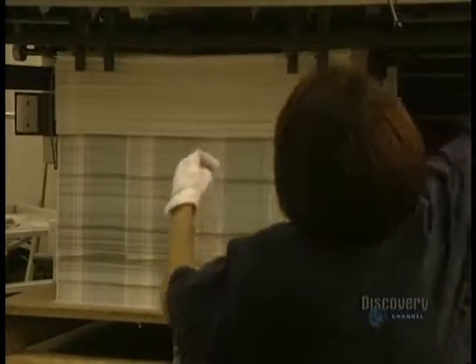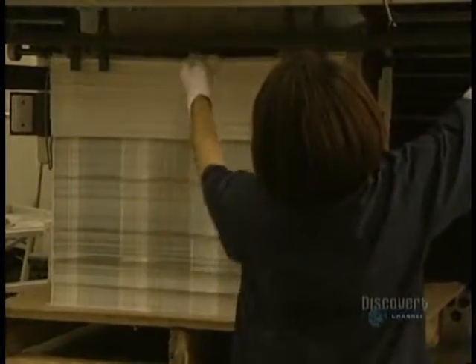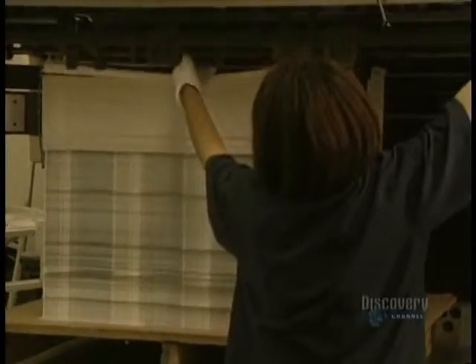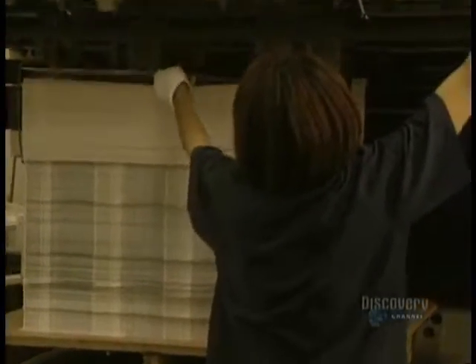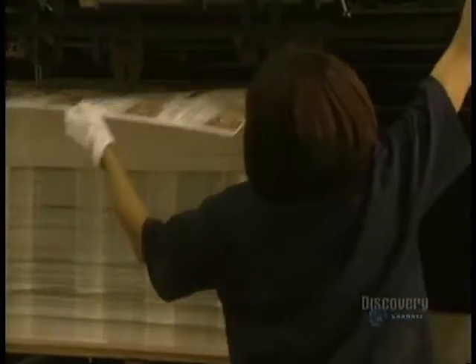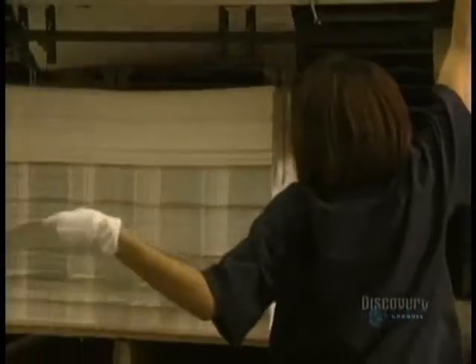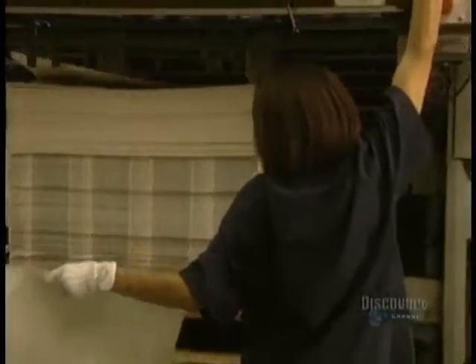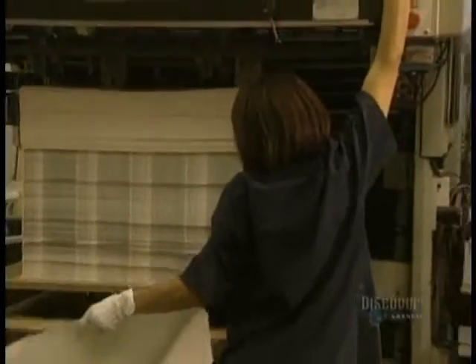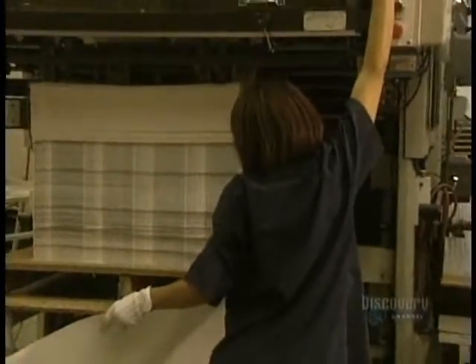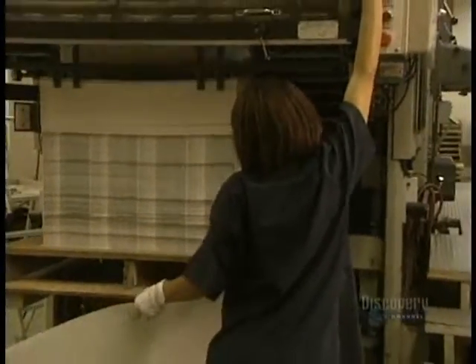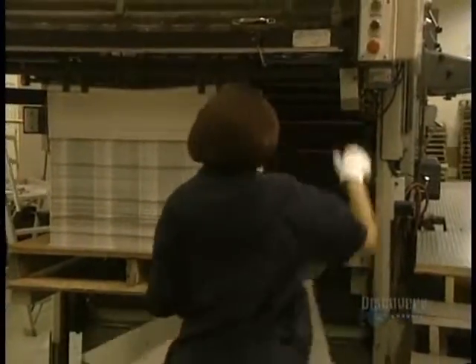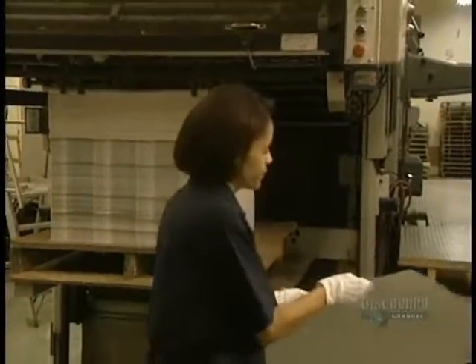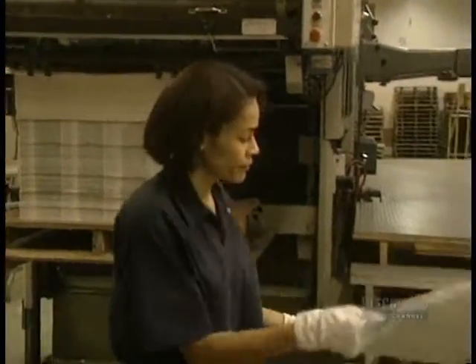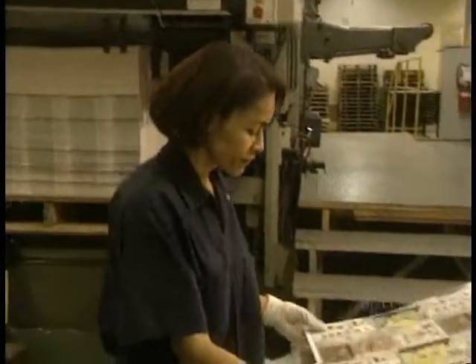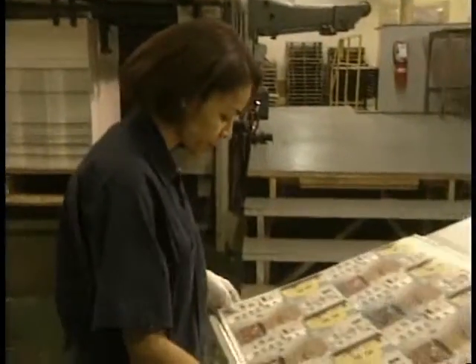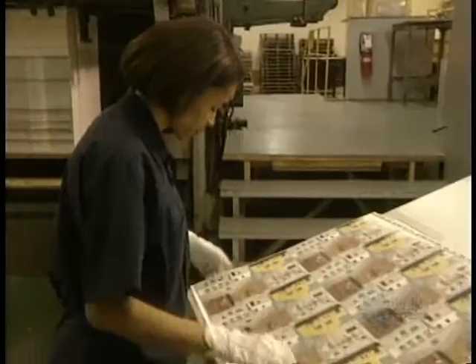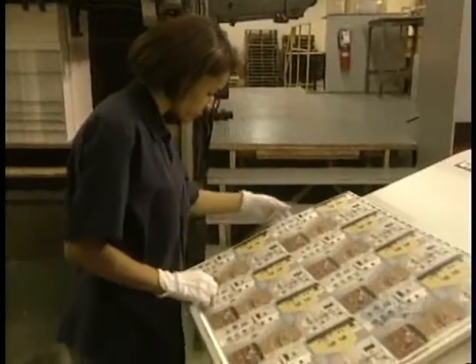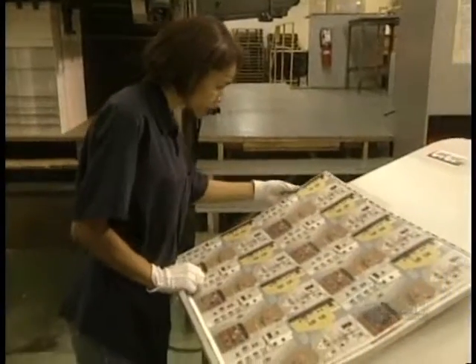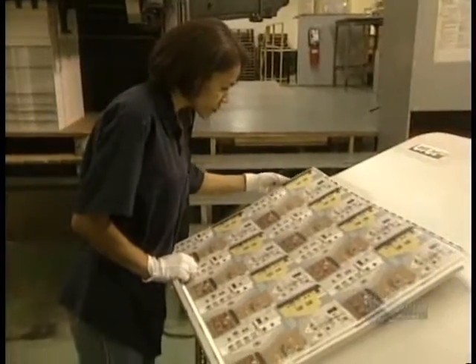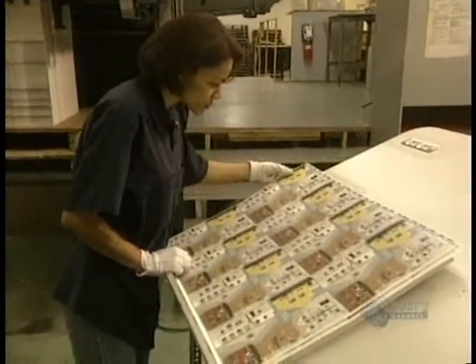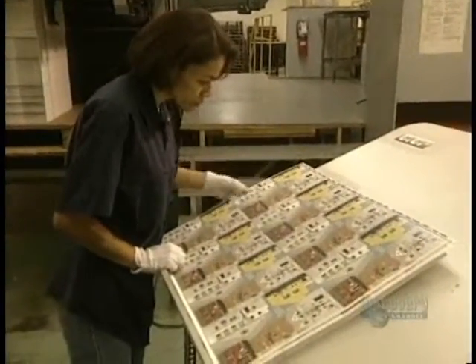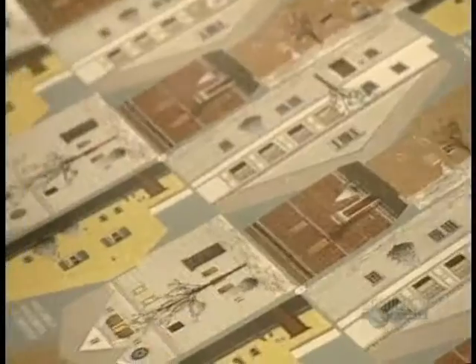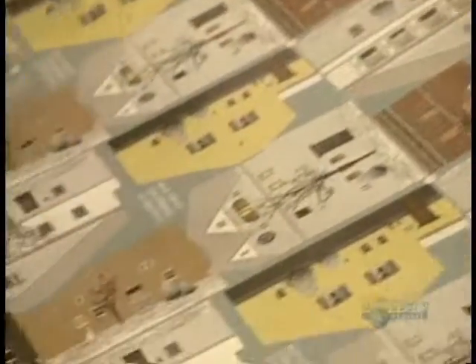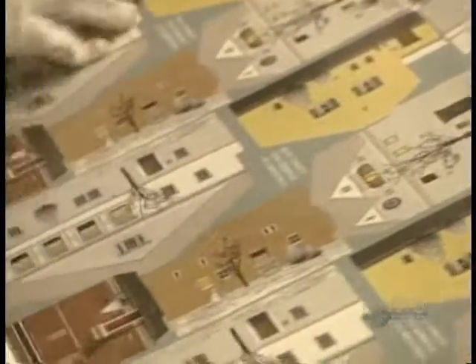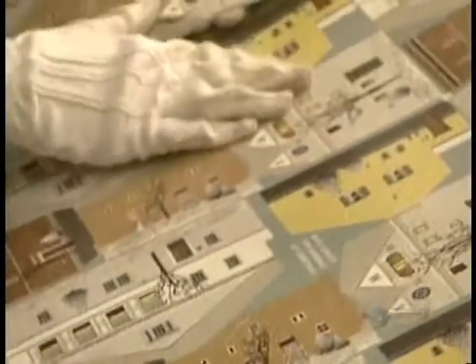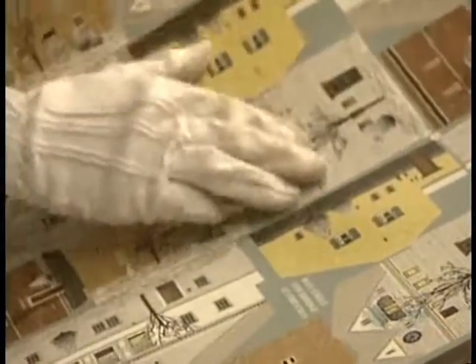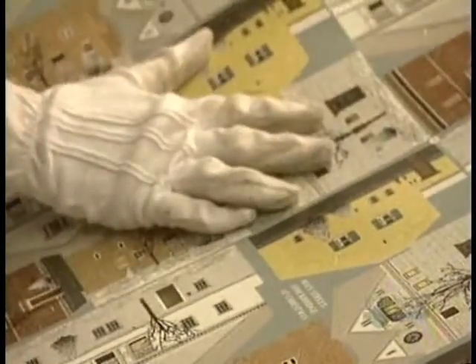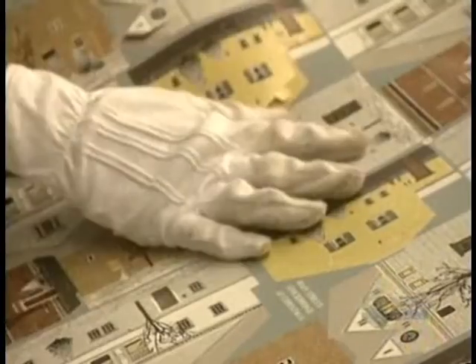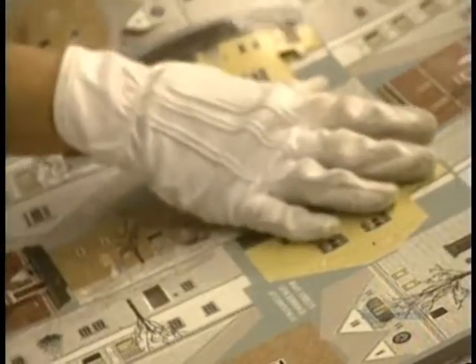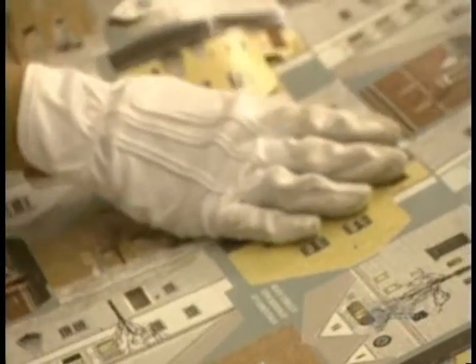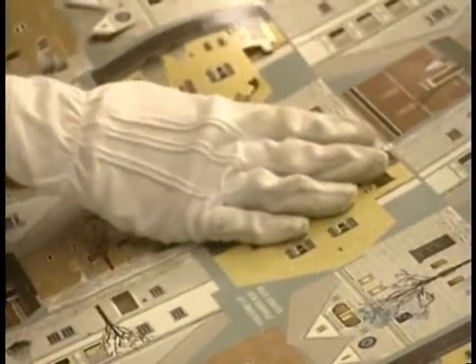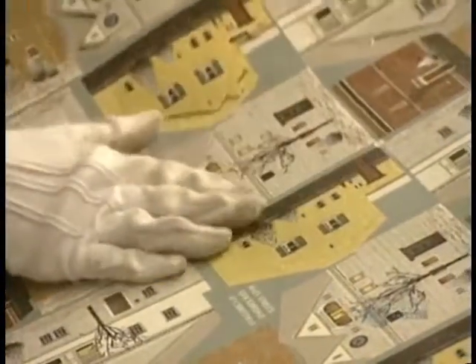The cut sheets pile up on one another. And at this checkpoint, they verify the precision of the cut, making sure that every piece is correctly shaped.